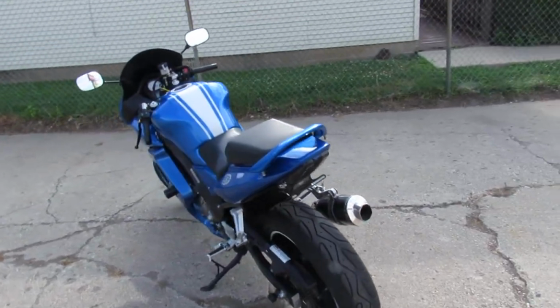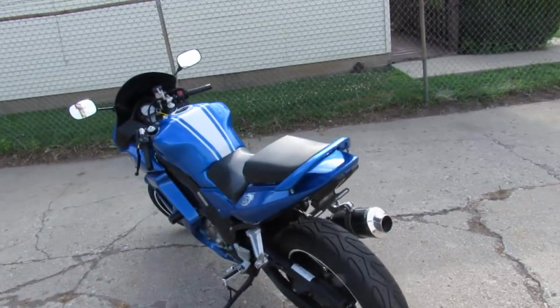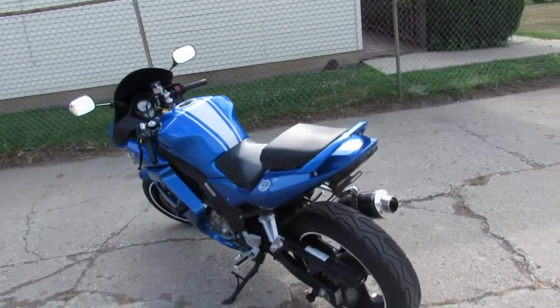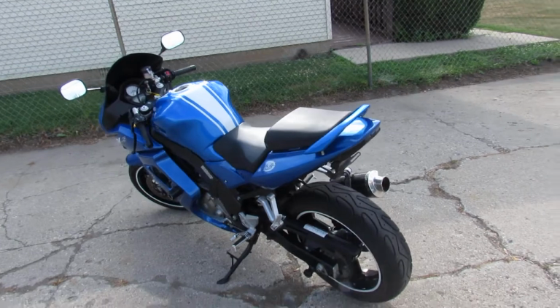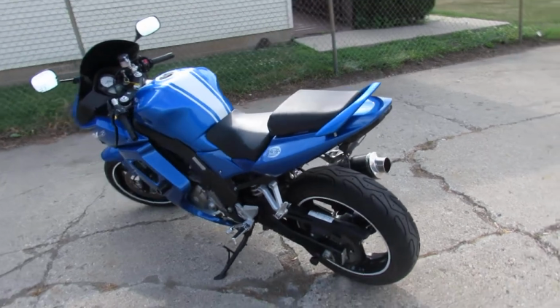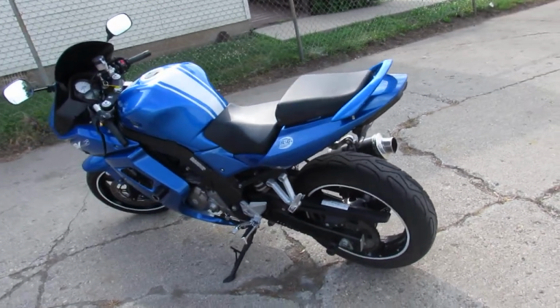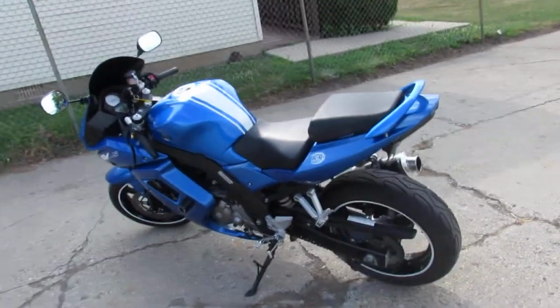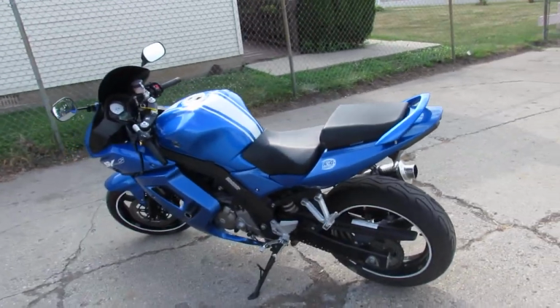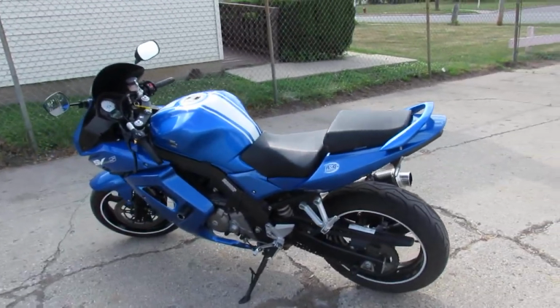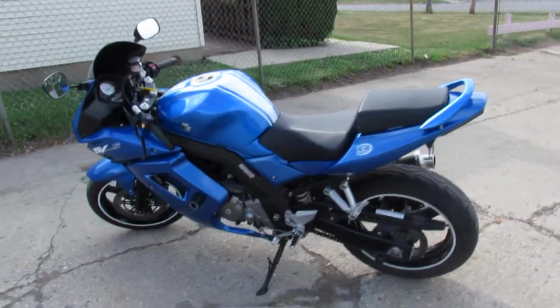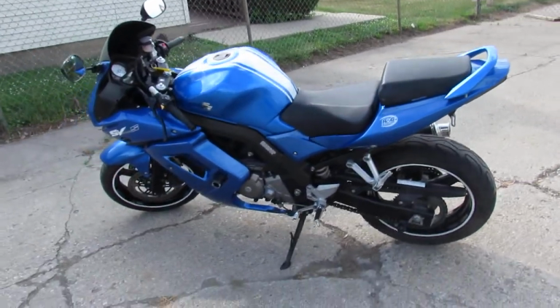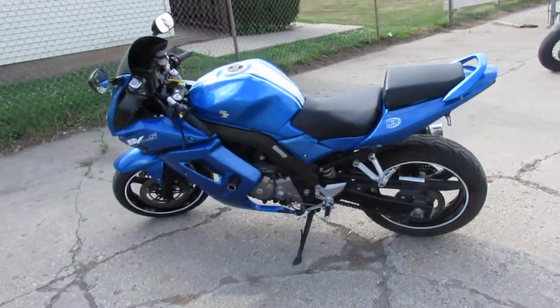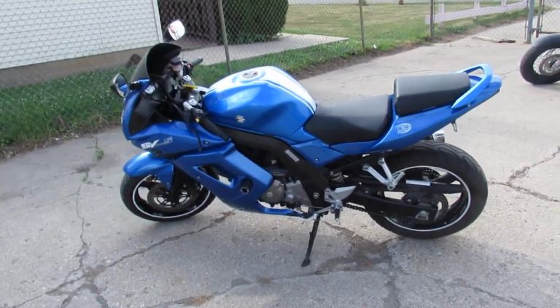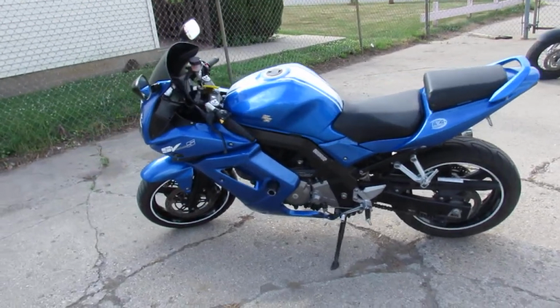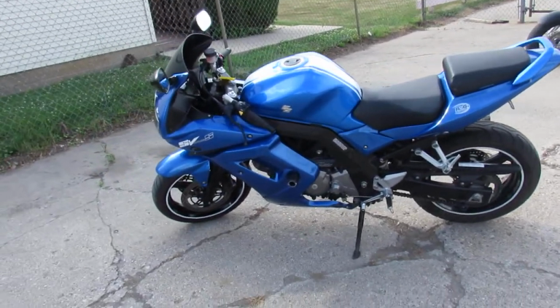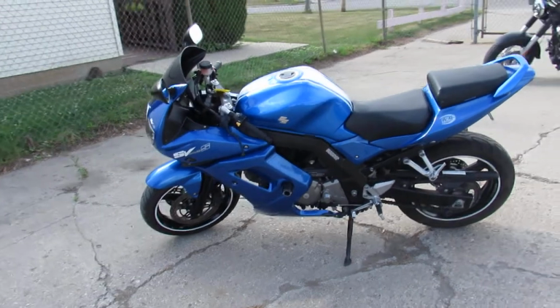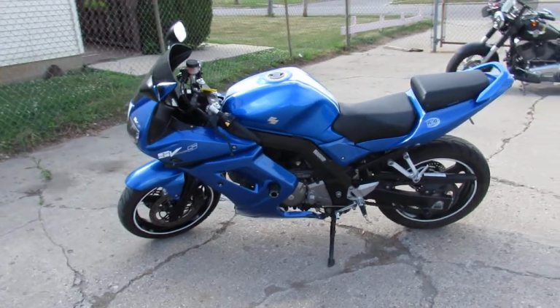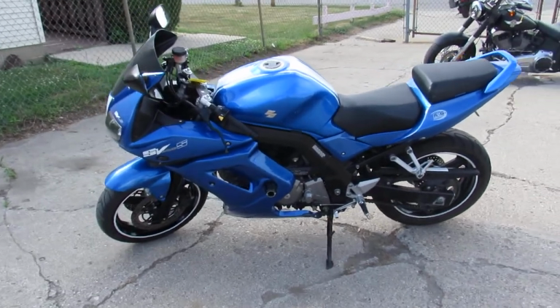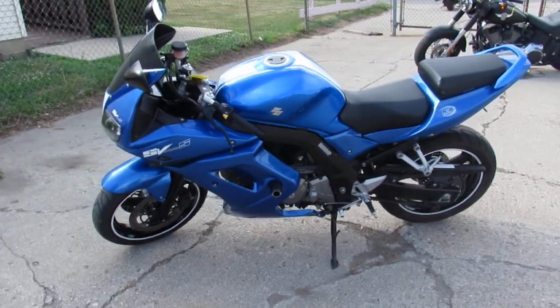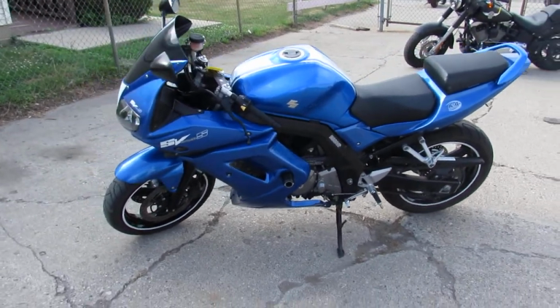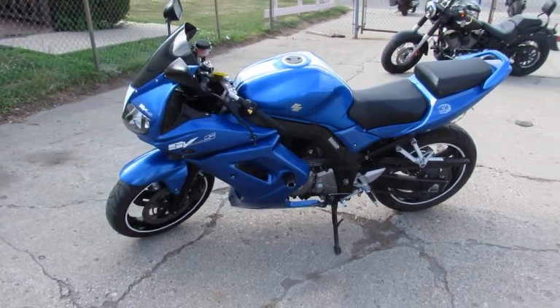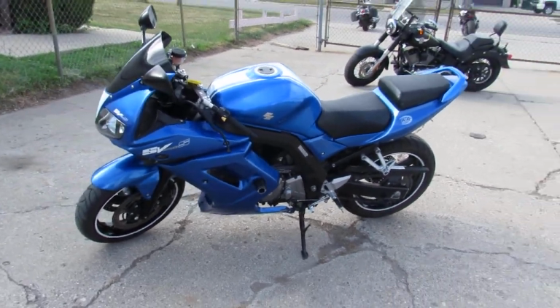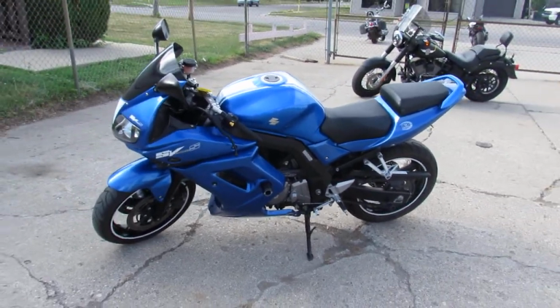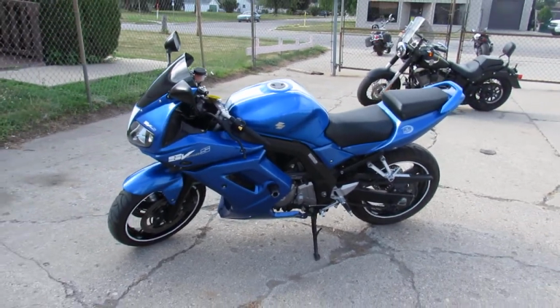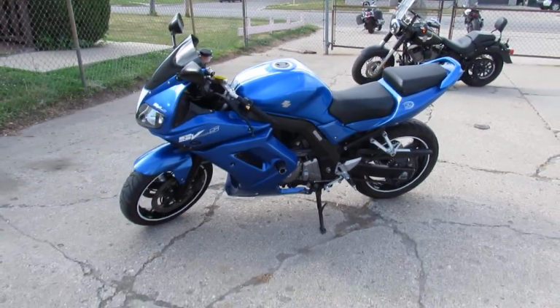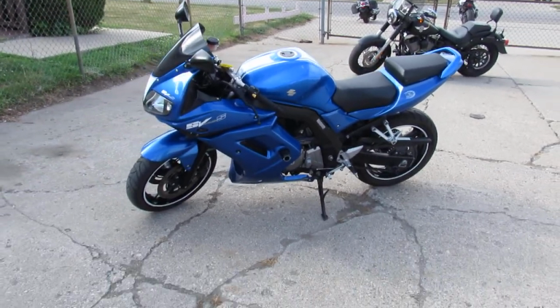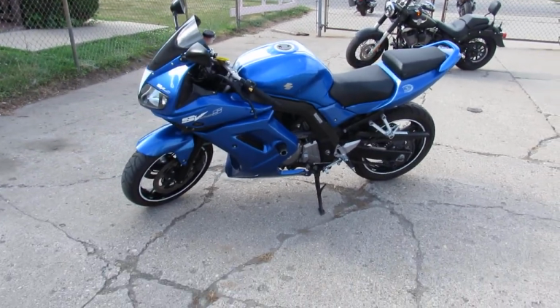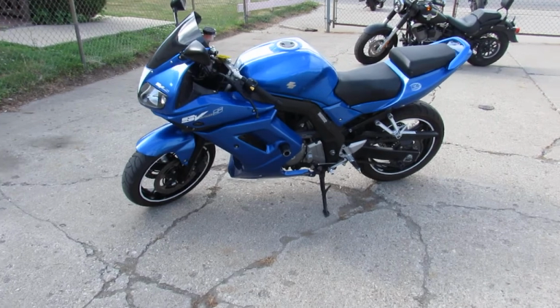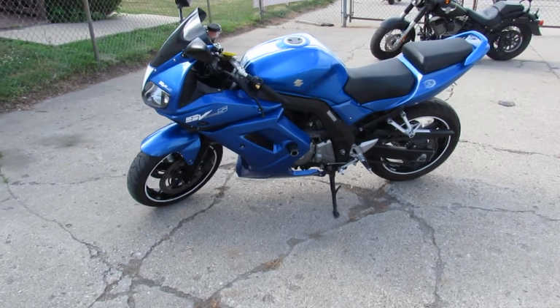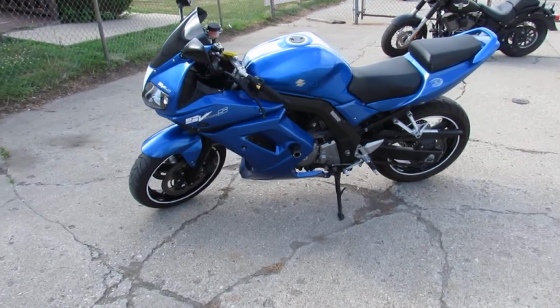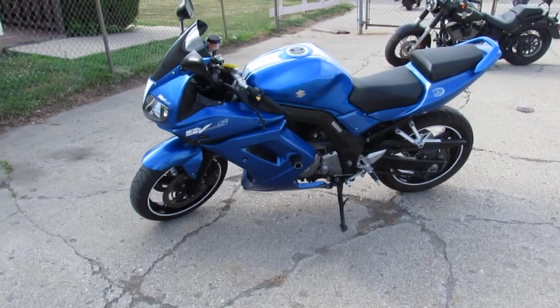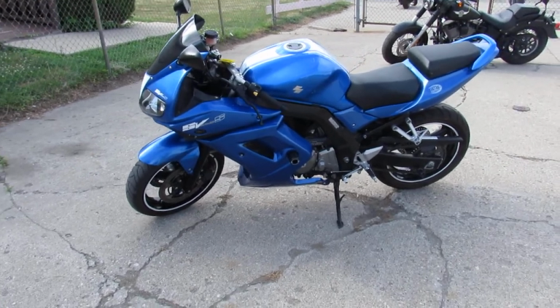2009 Suzuki SV650 — $3,199. Pictures and video won't do this thing justice; it's meant to be seen in person. Call today and you can ride today. It's approvalpowersports.com — we've got guaranteed financing and over 600 used bikes.